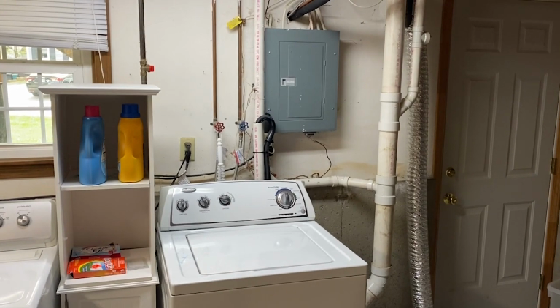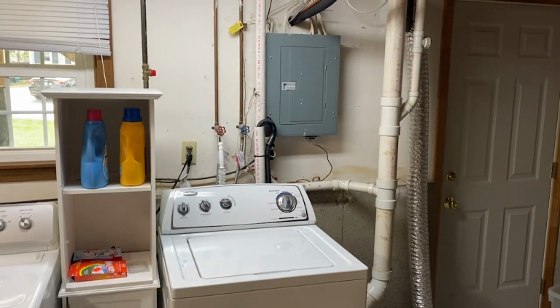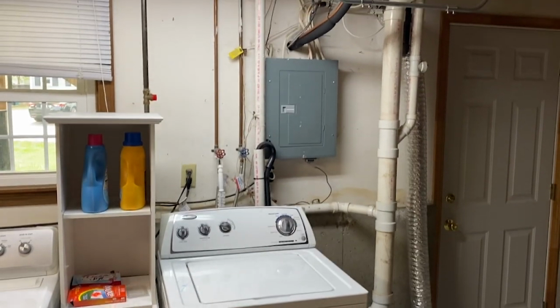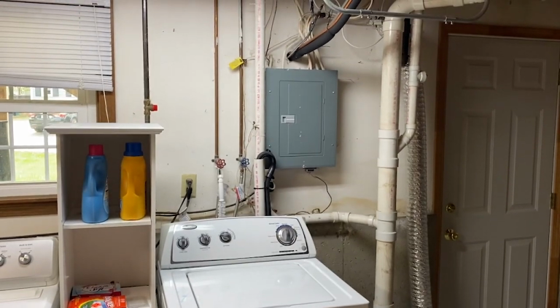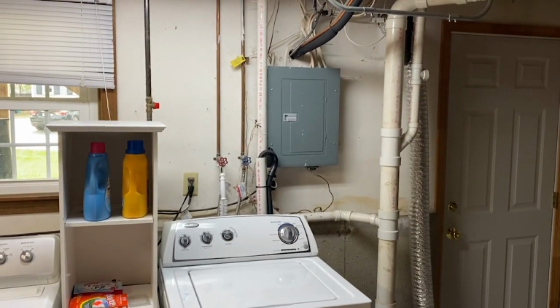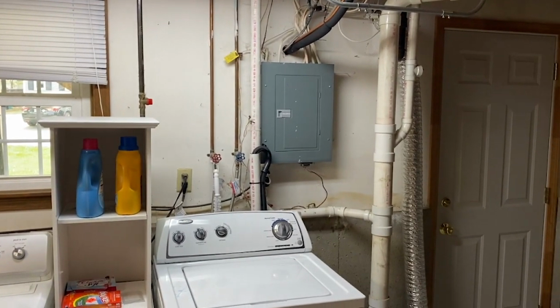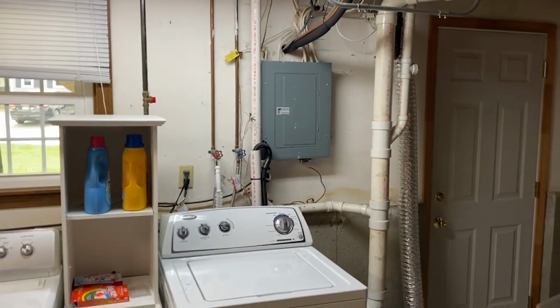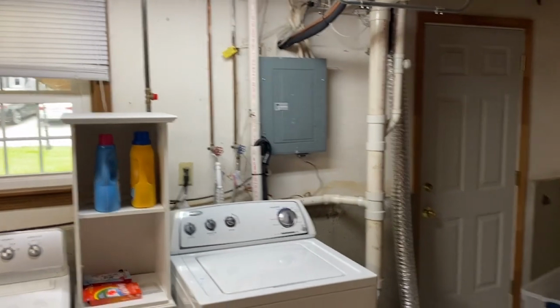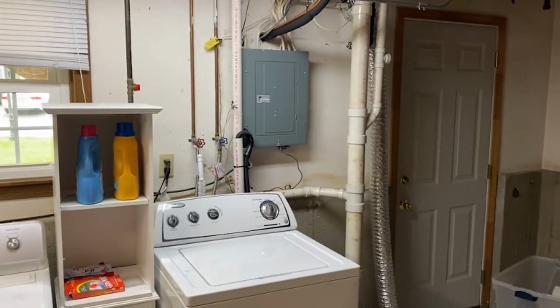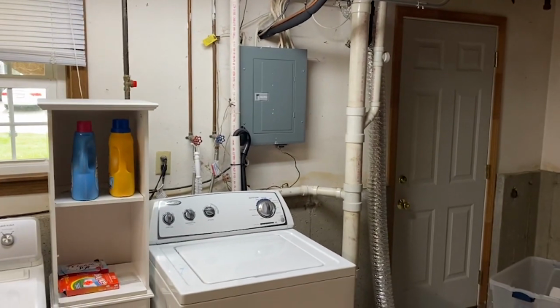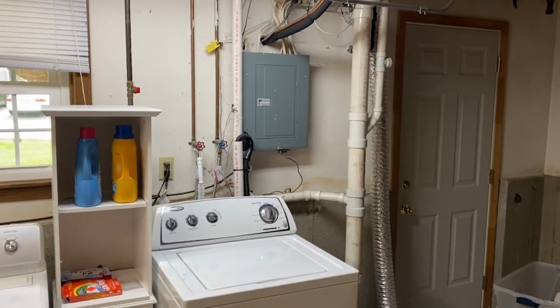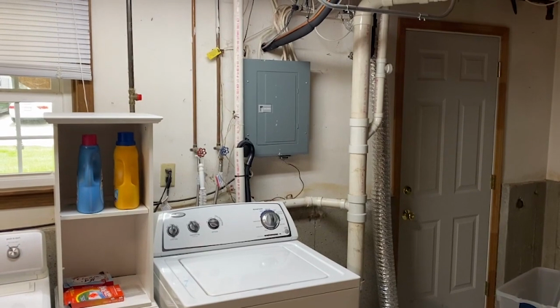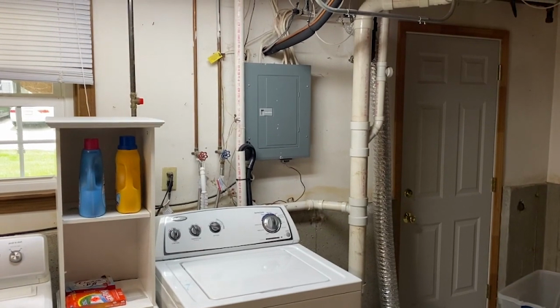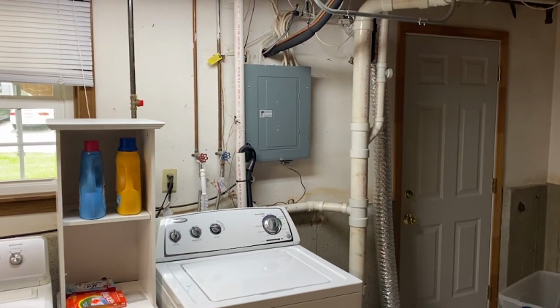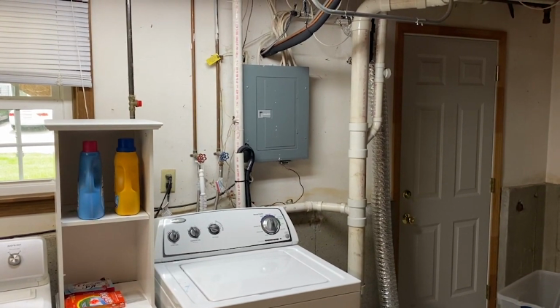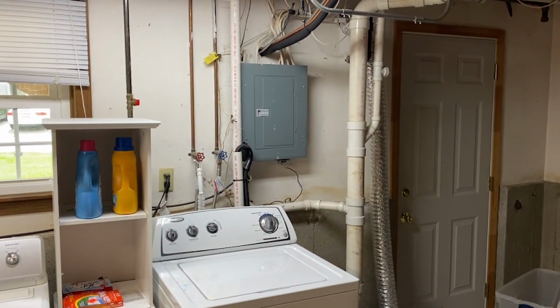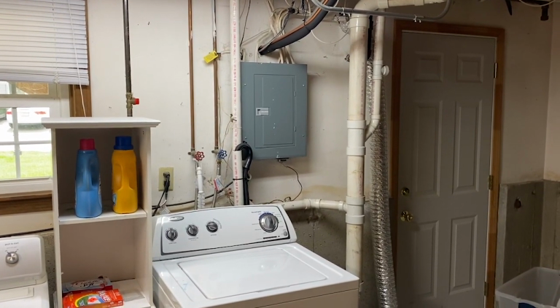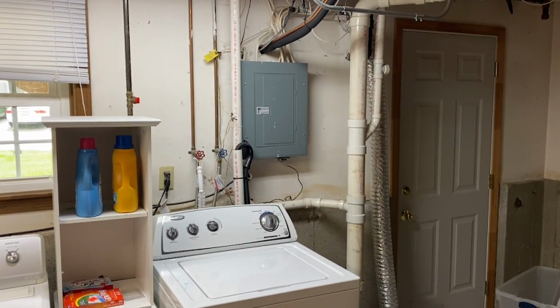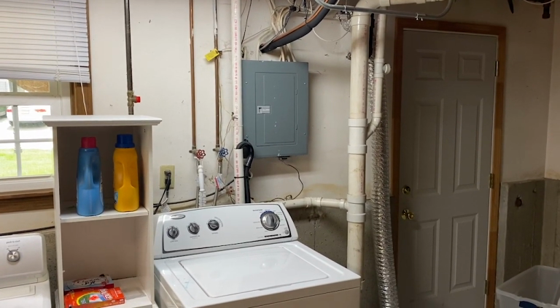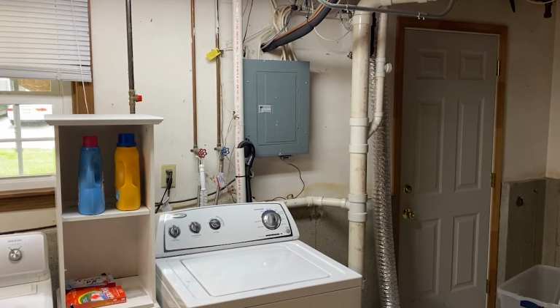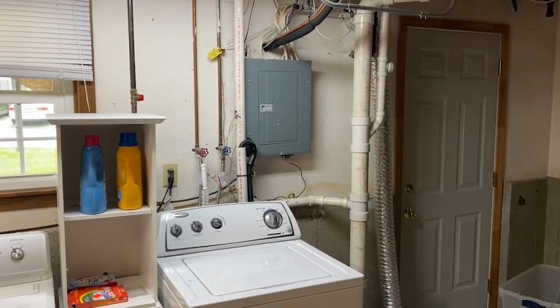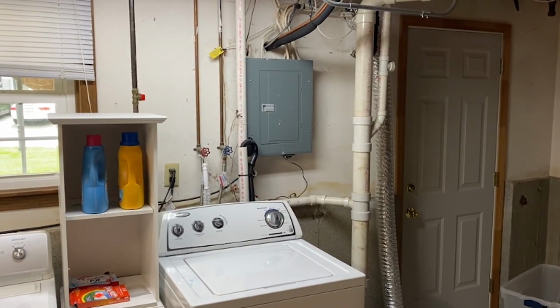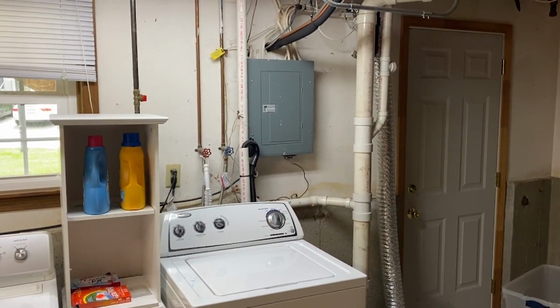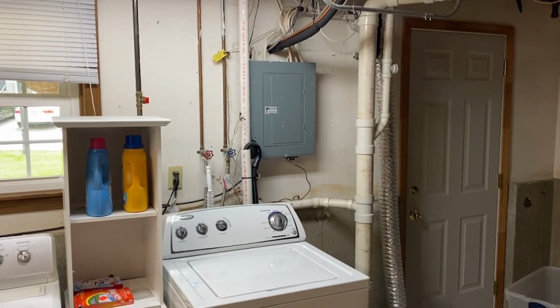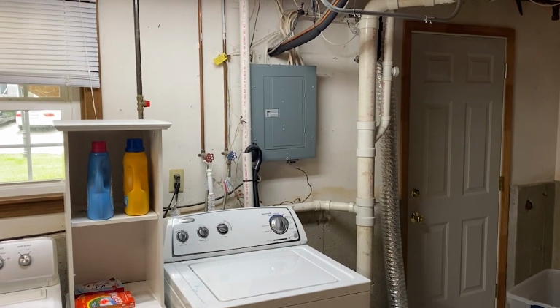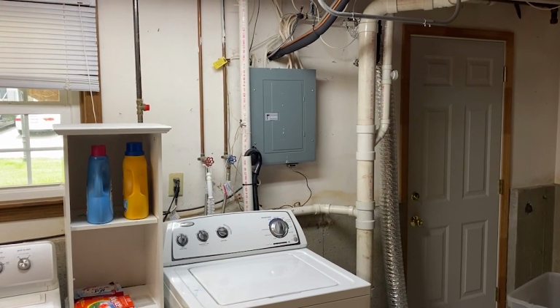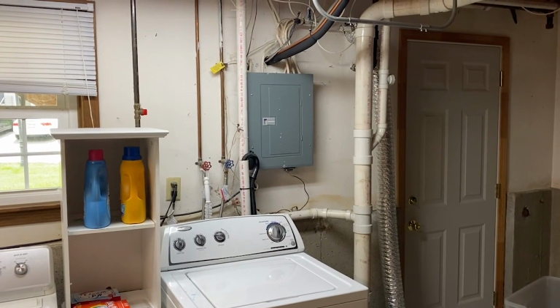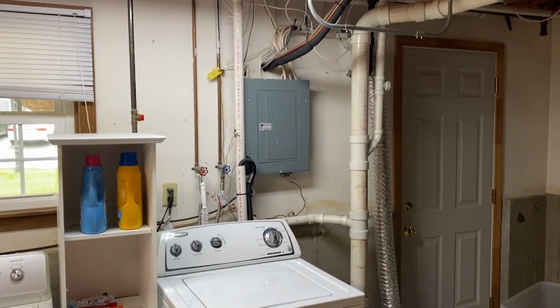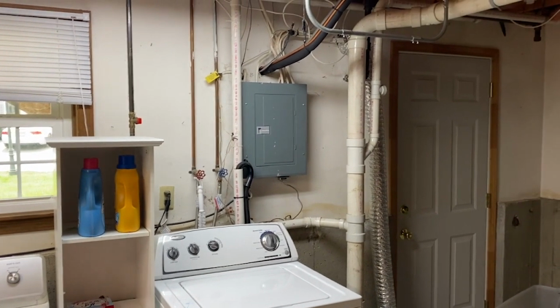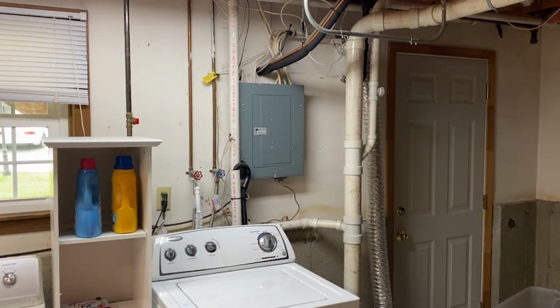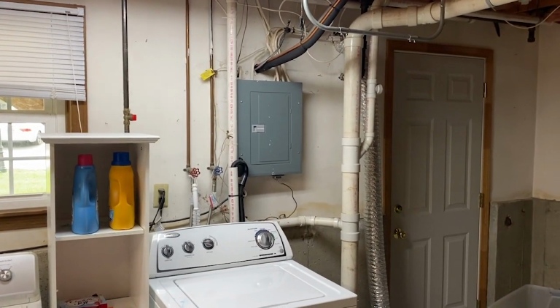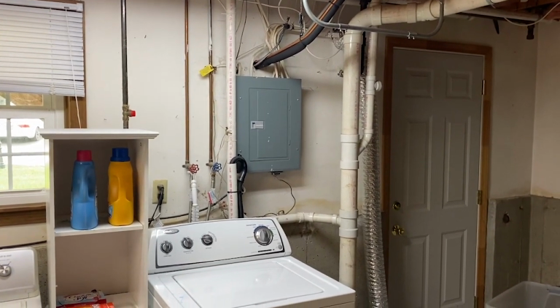As far as the working space, you can see the white drain pipes are basically in the space right where you would like to be standing to work on that panel board. That's a violation of section 110.26(A)(3).